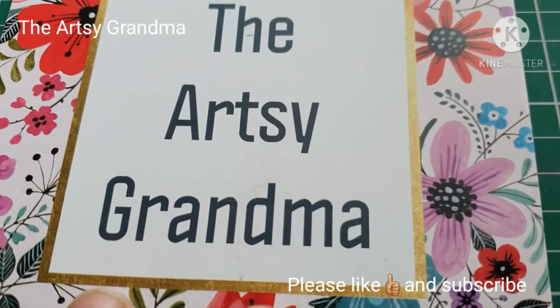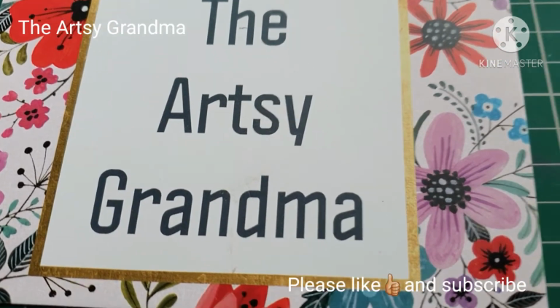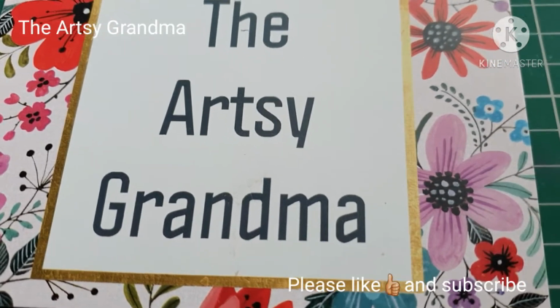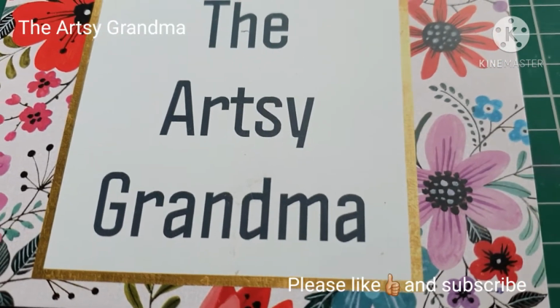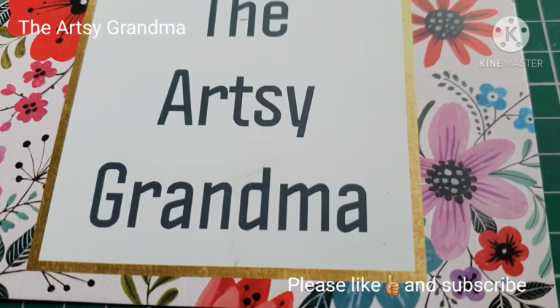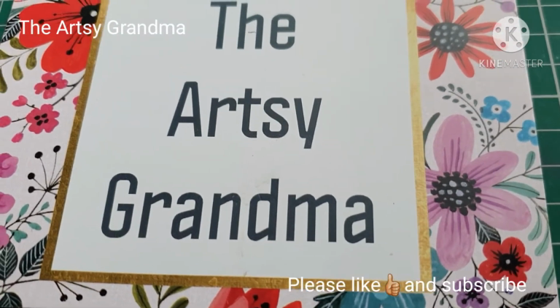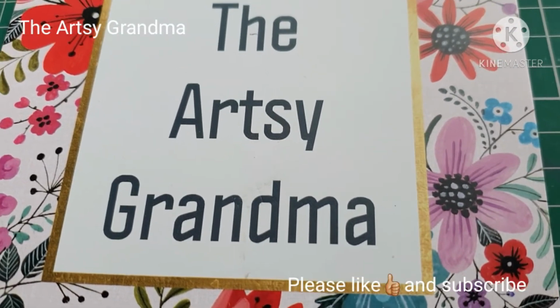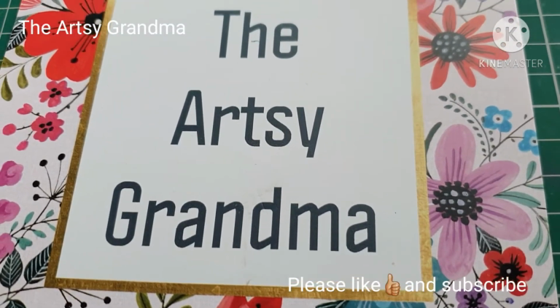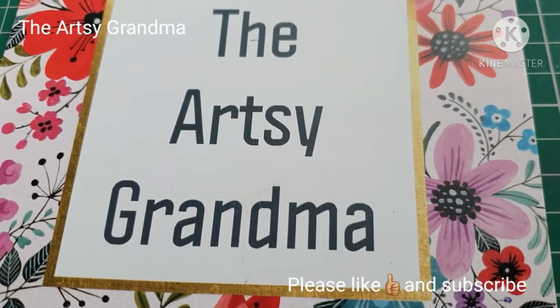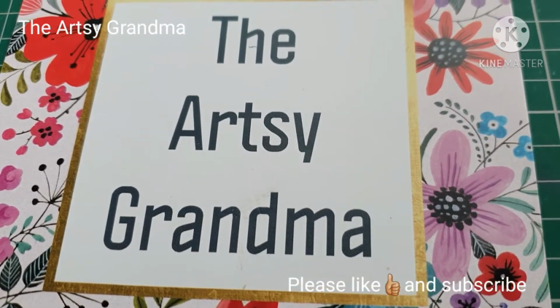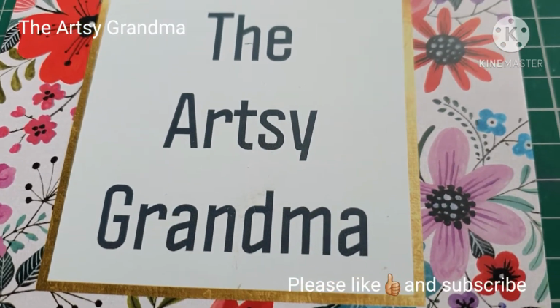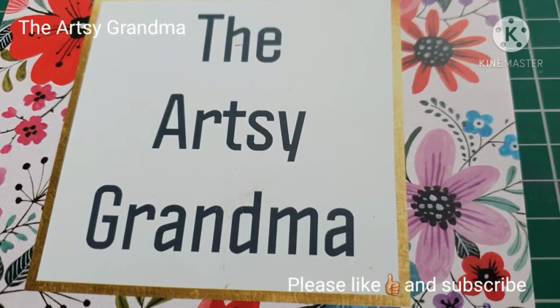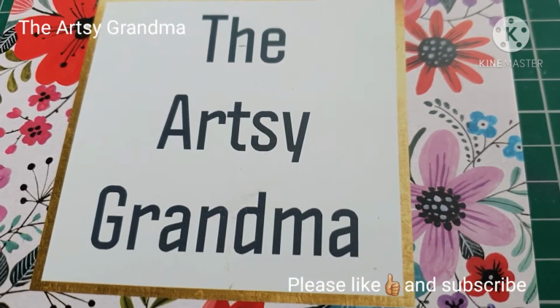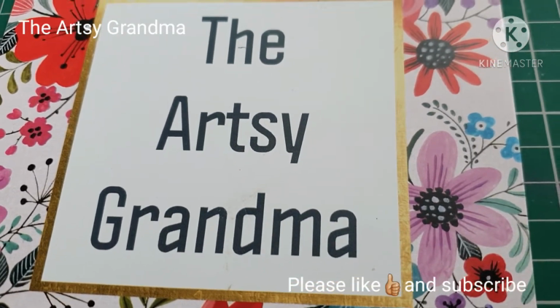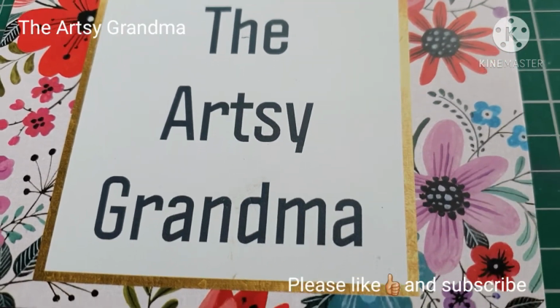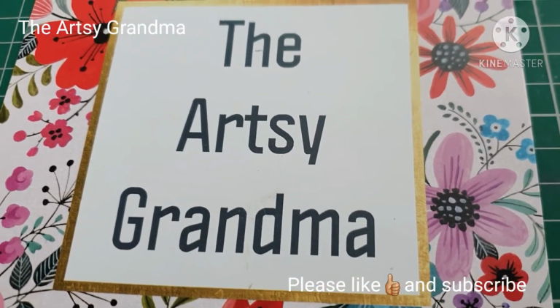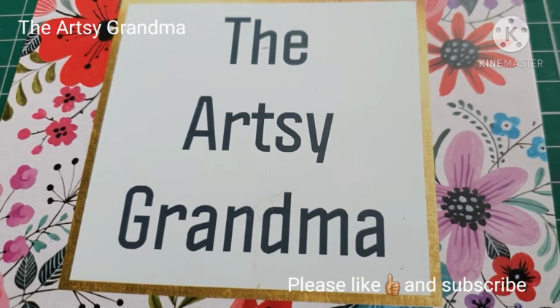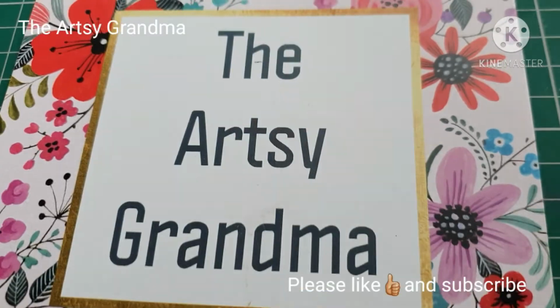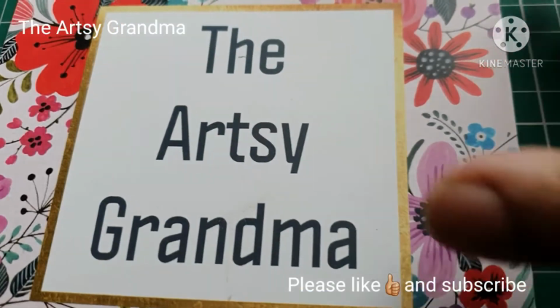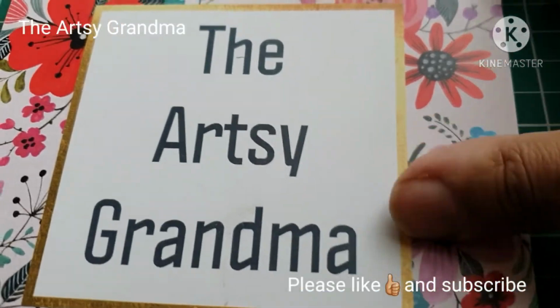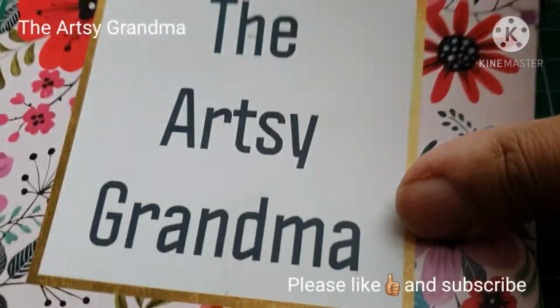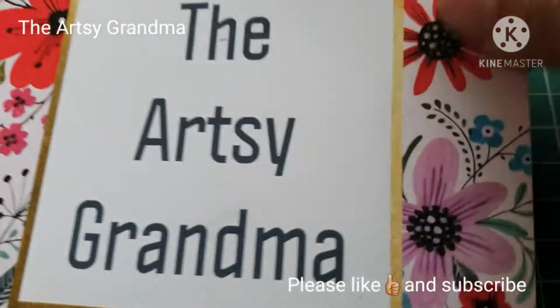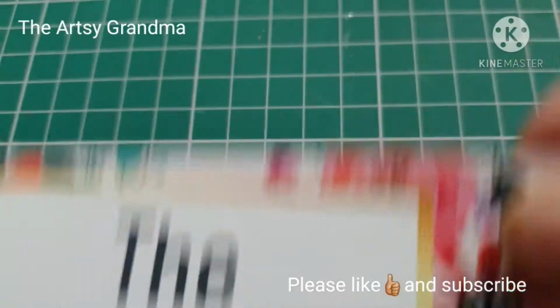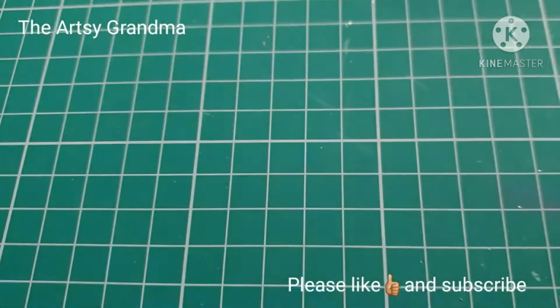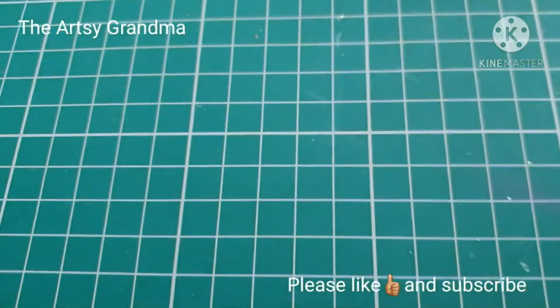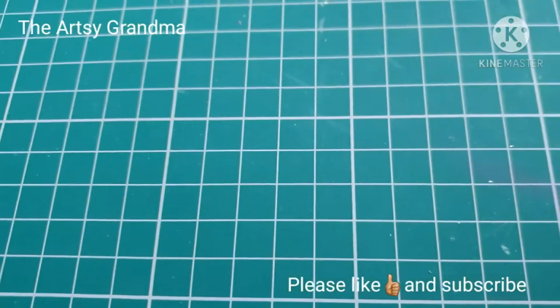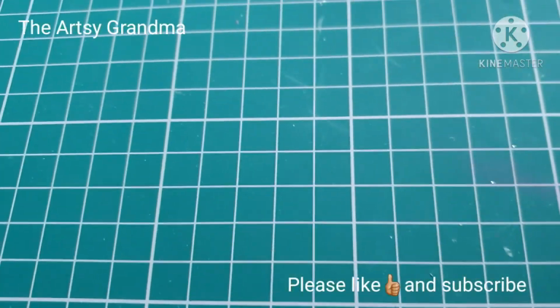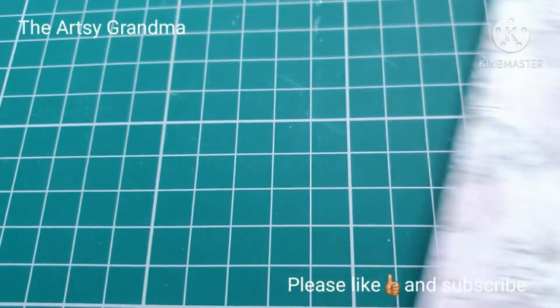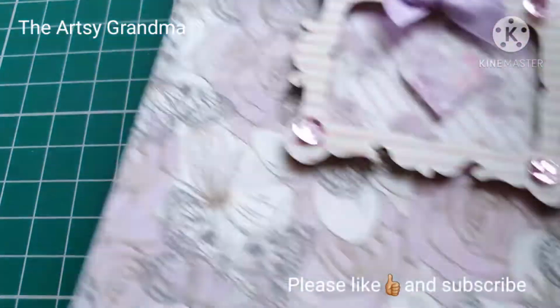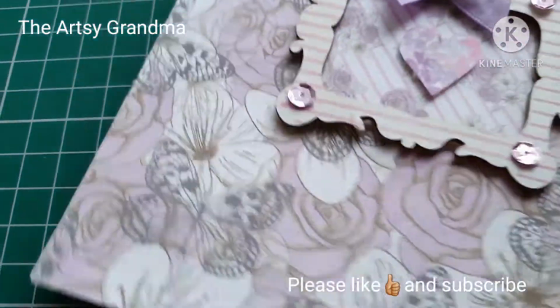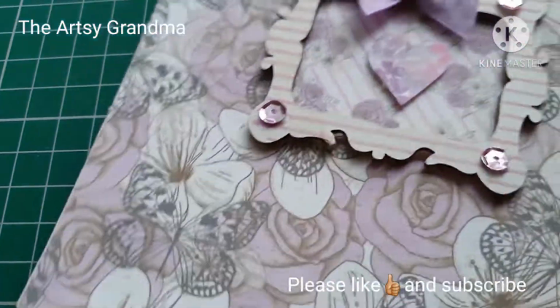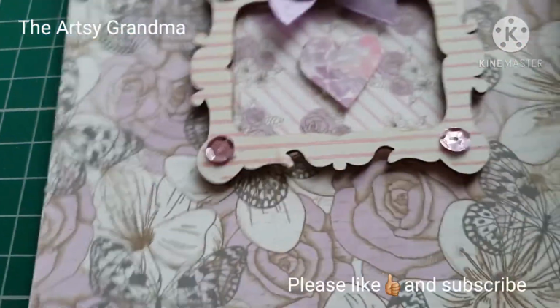So today's the 3rd day of Craftober and the prompt for today was favourite colours. So let me just show you what I've made. I've made this card.